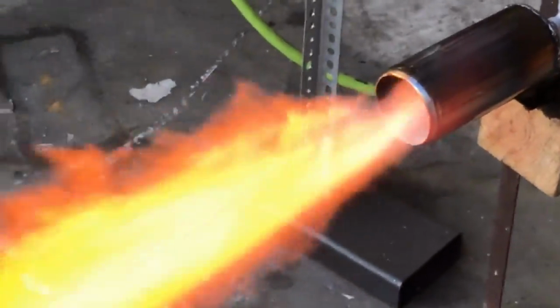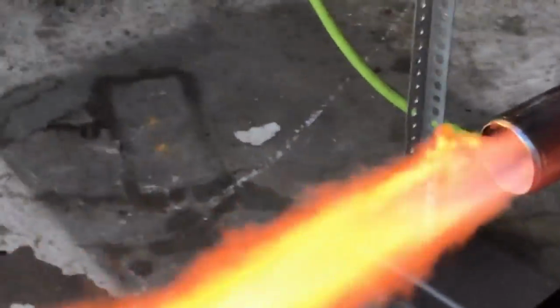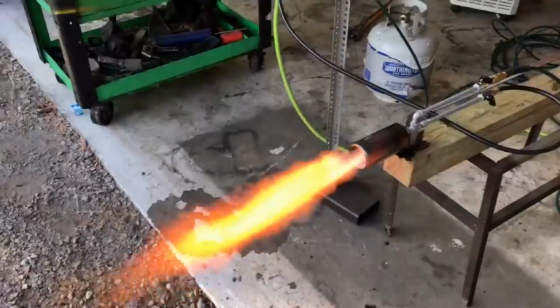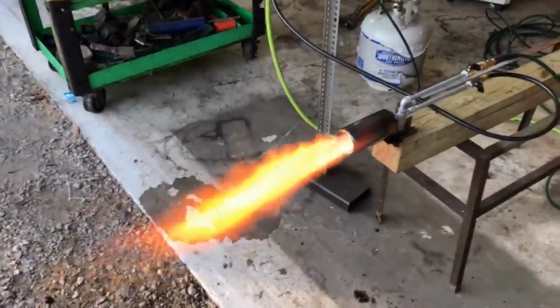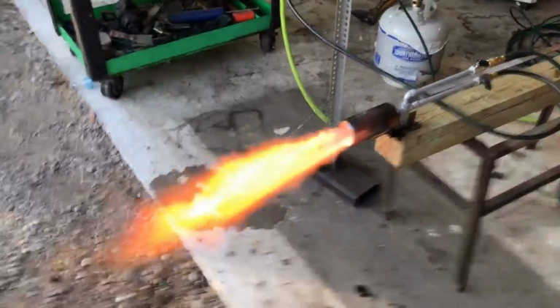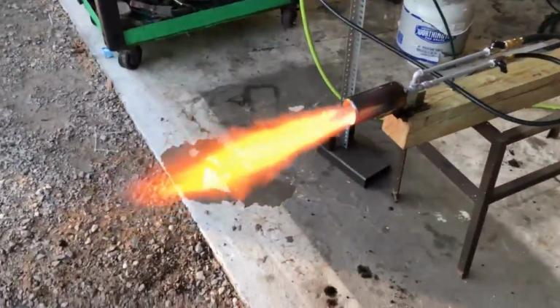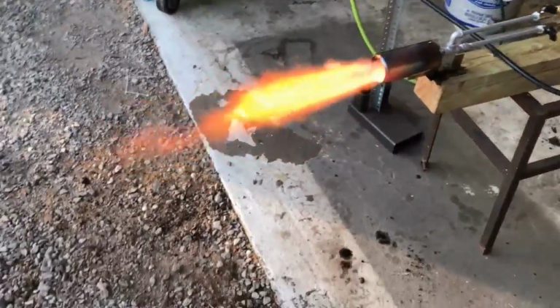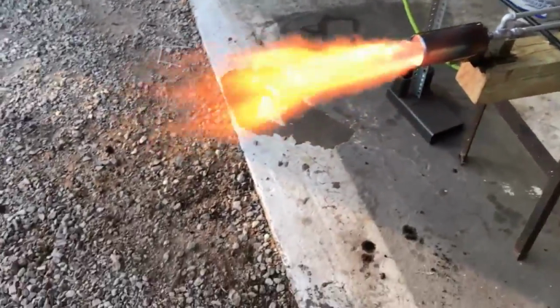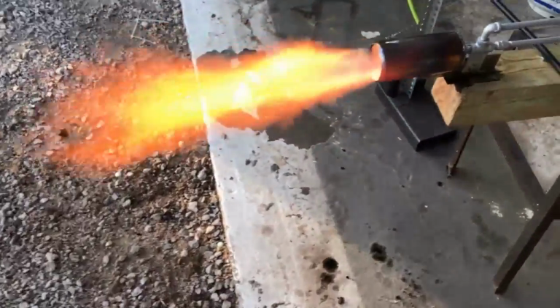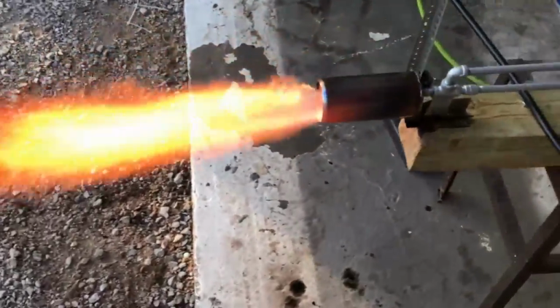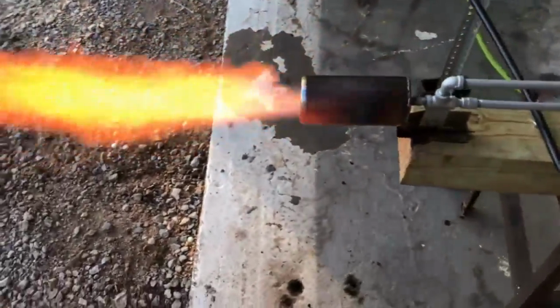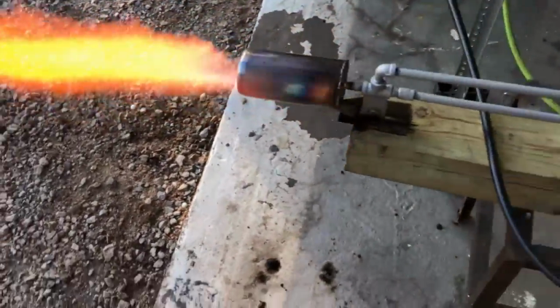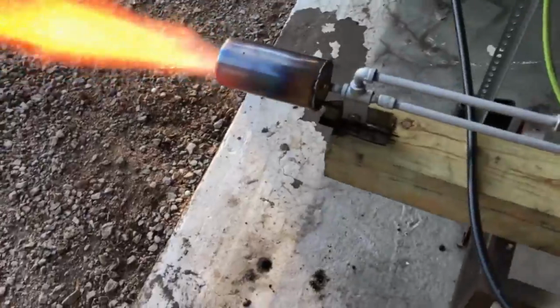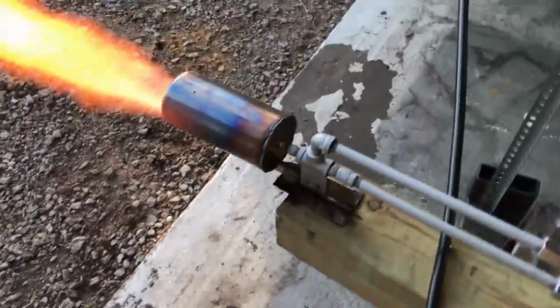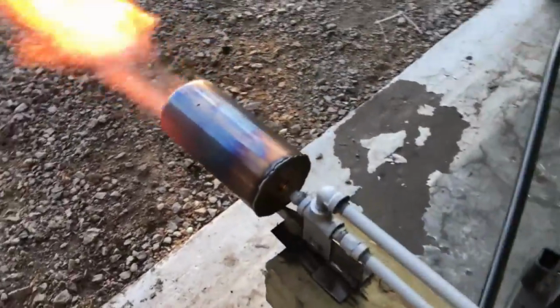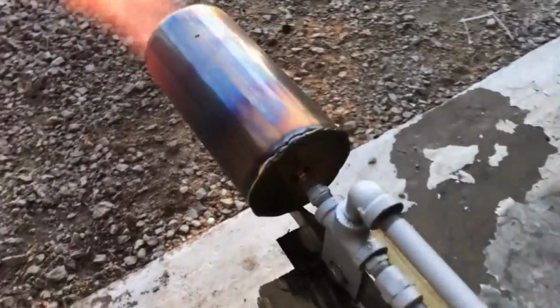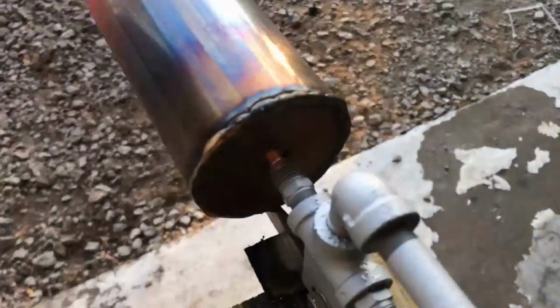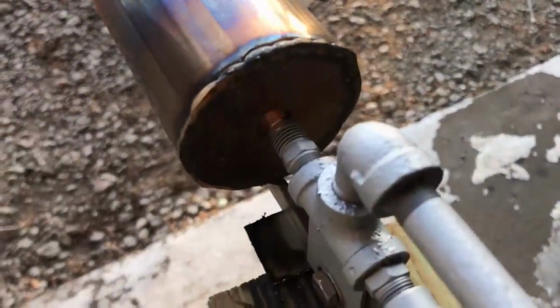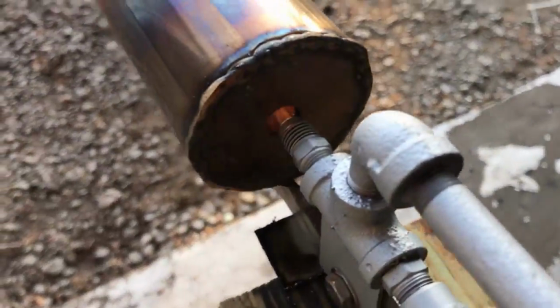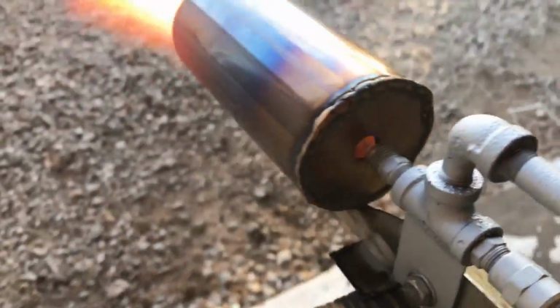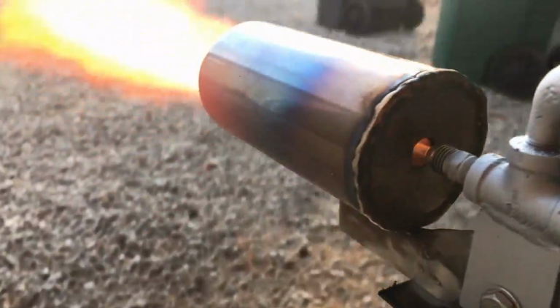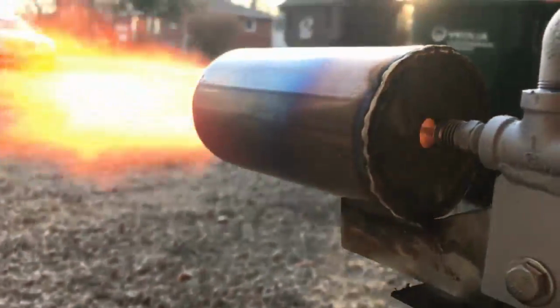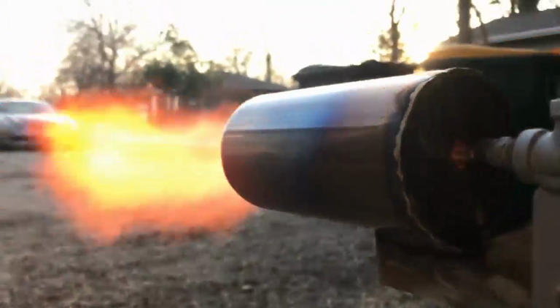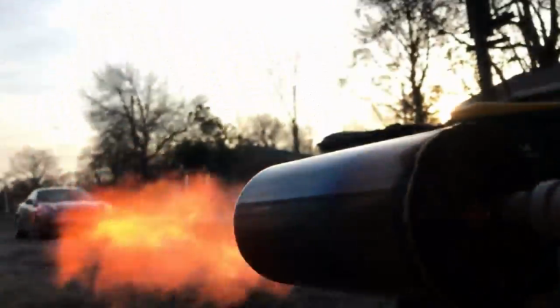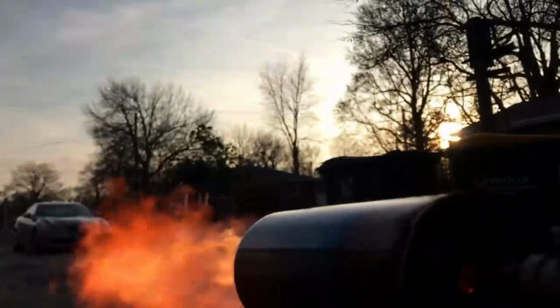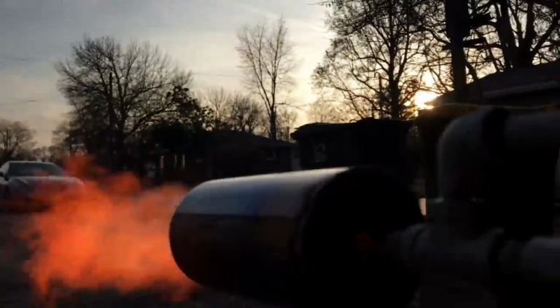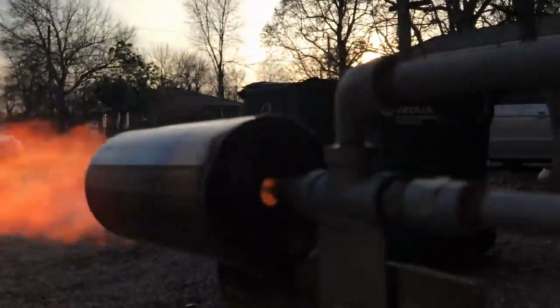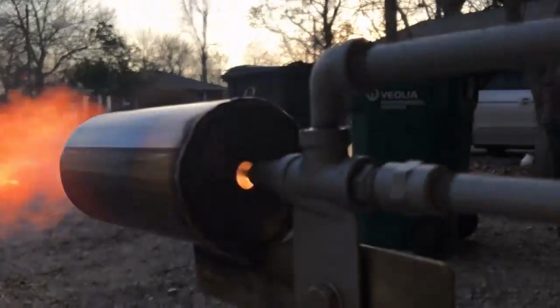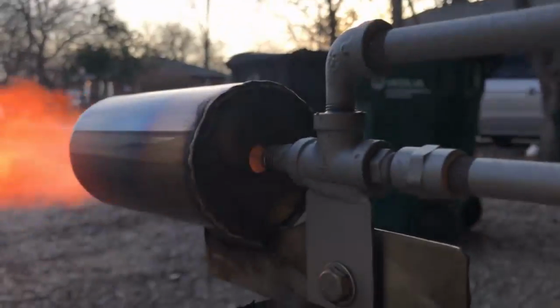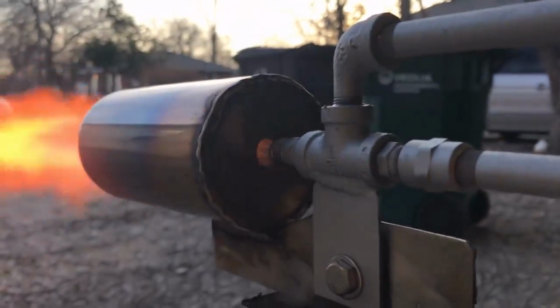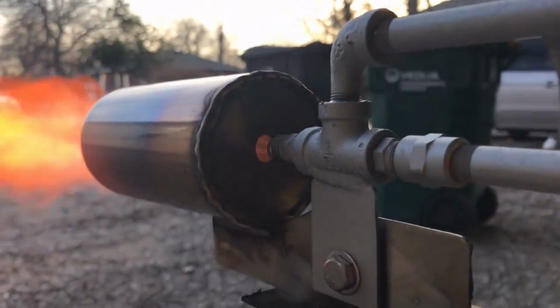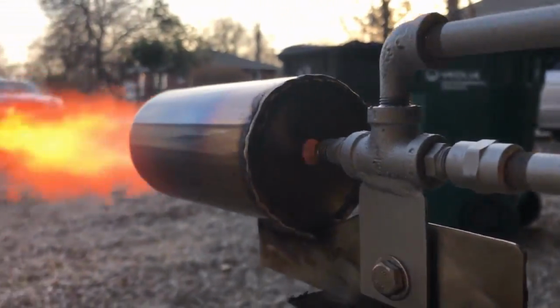And that reverse flow is responsible for some of the flame stabilities we're seeing up towards the higher spectrum of the operating range of this thing.